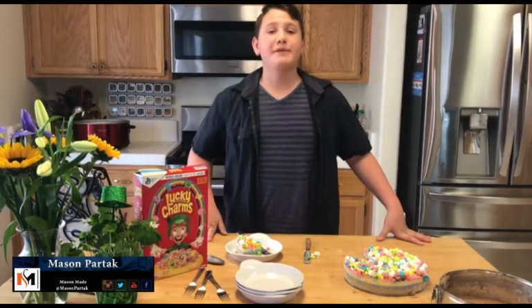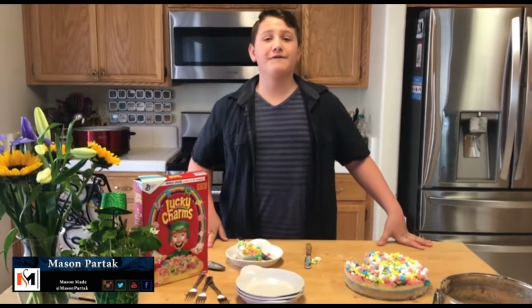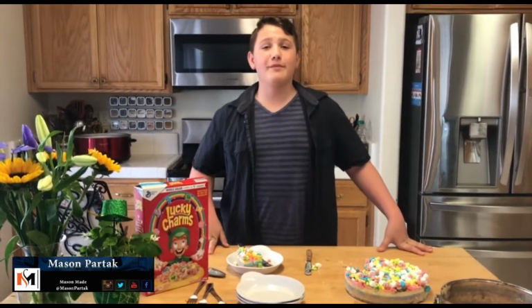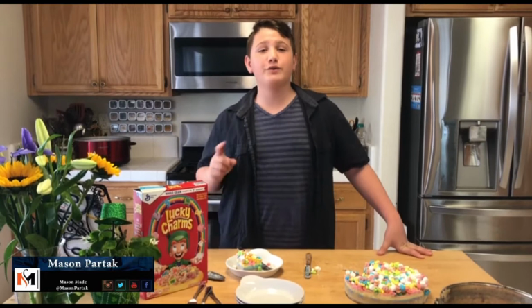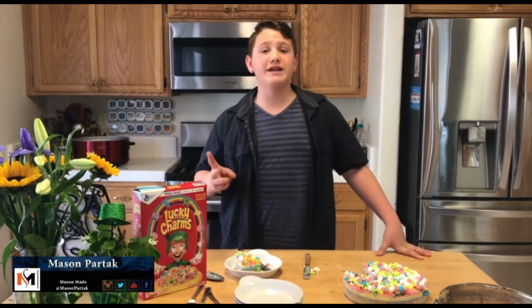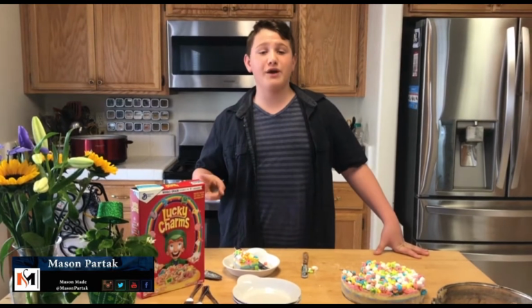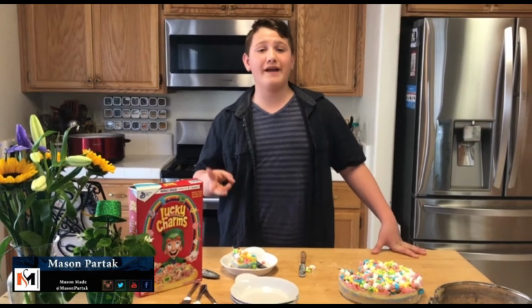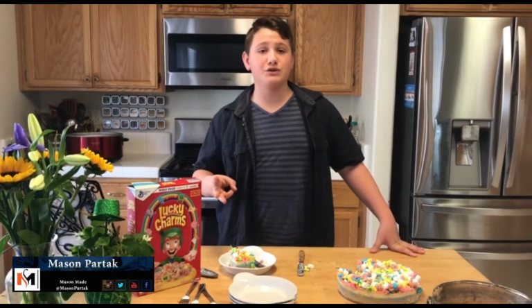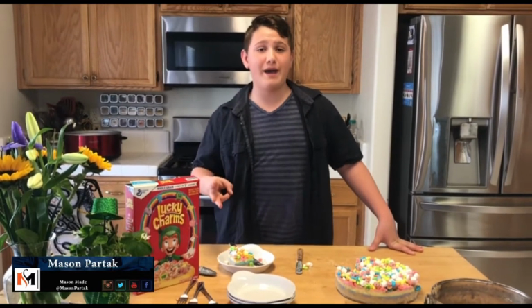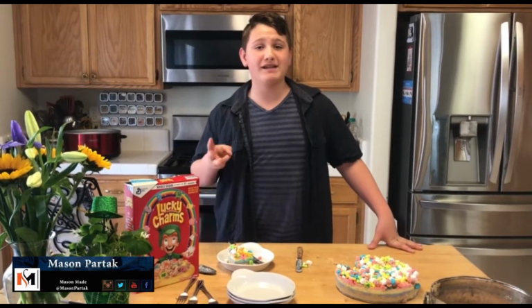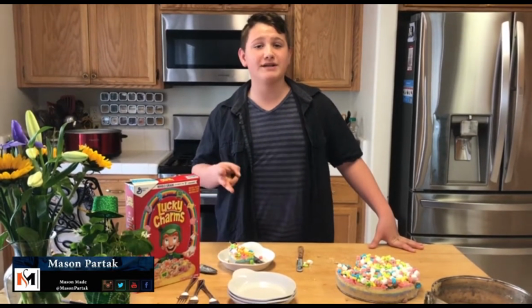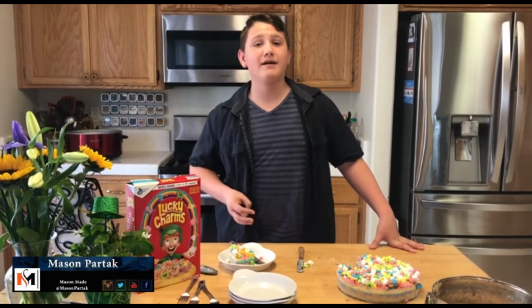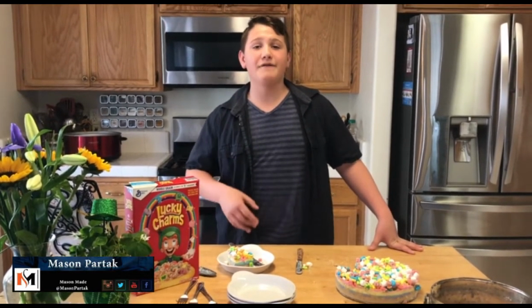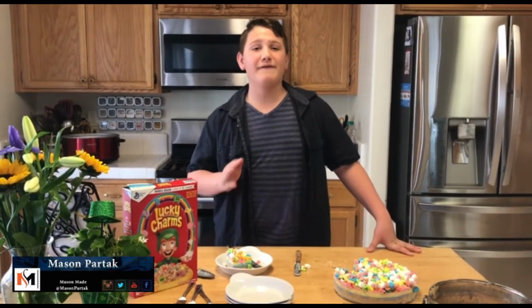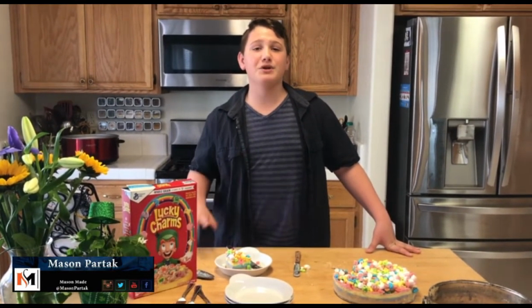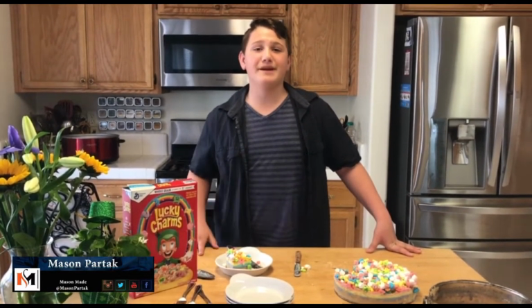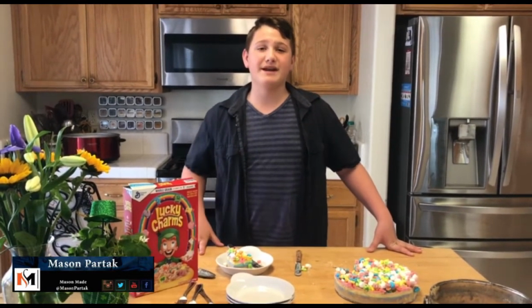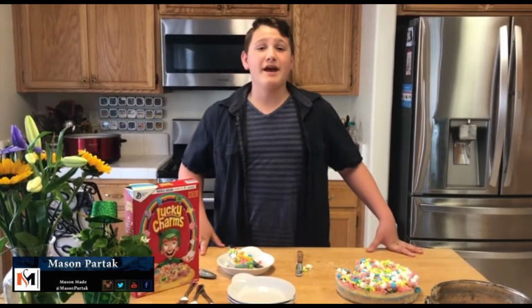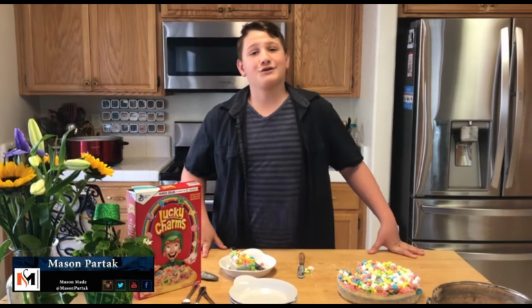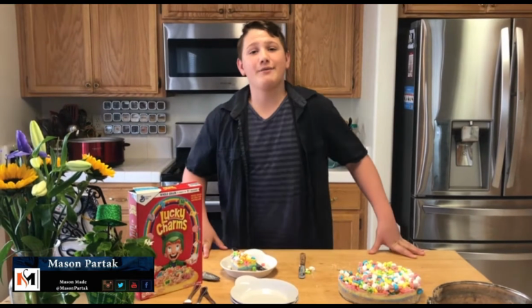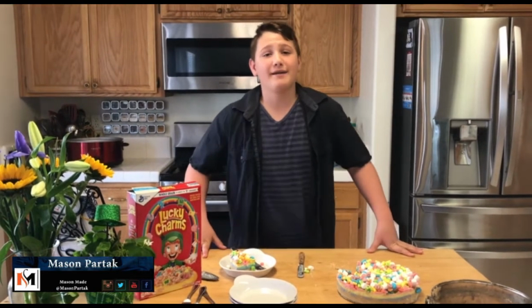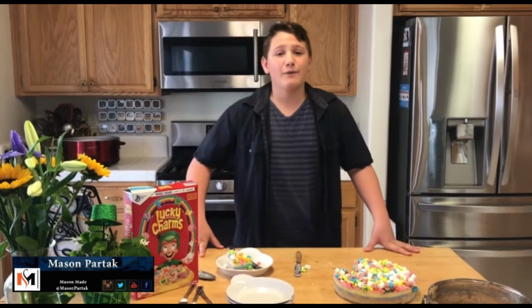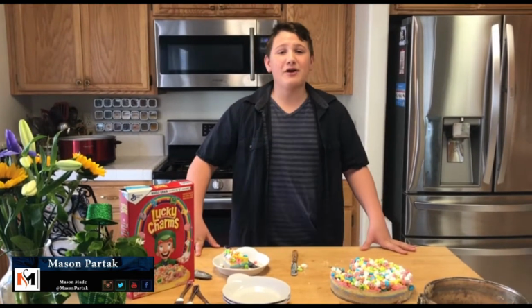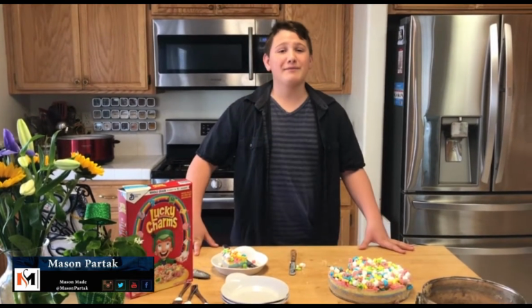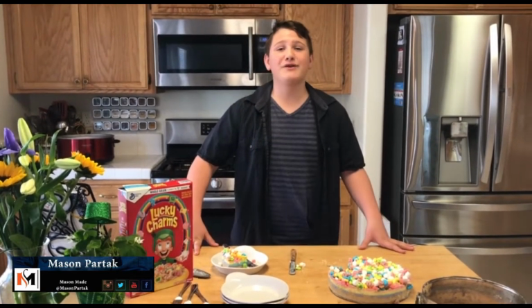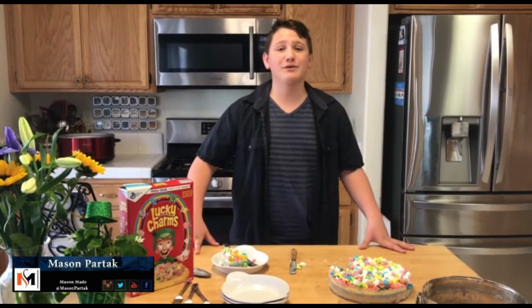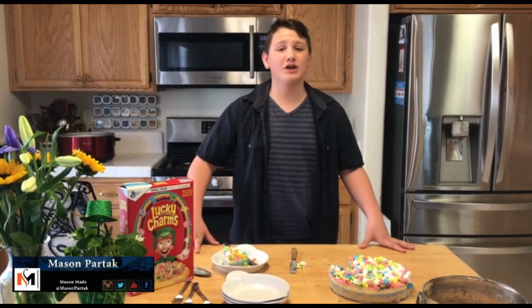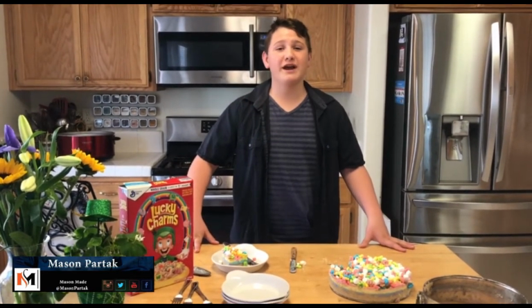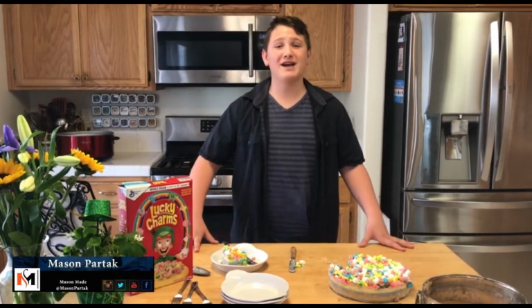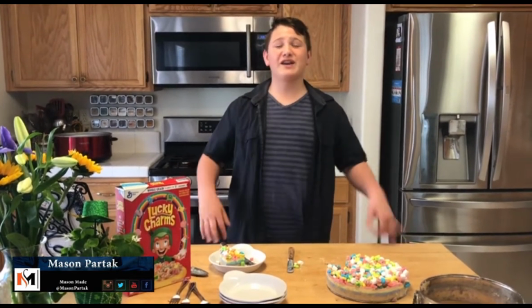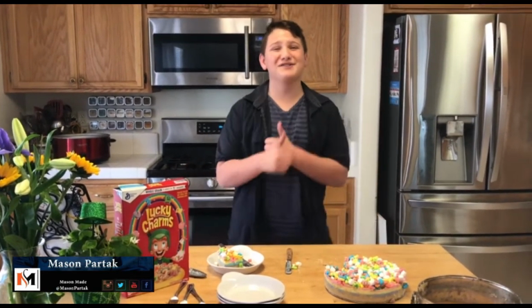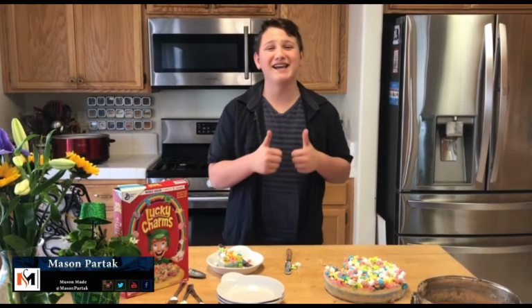Make sure to follow my Twitter, Instagram, and YouTube at masonpartak, and then follow my Facebook at masonmadeit. Also check out my website online. Thank you guys so much for watching, and I hope you guys have an easy good day.